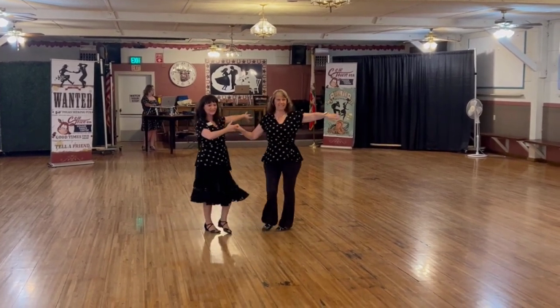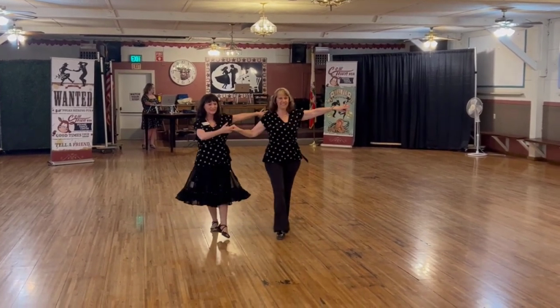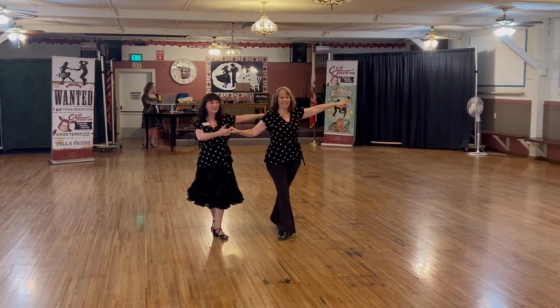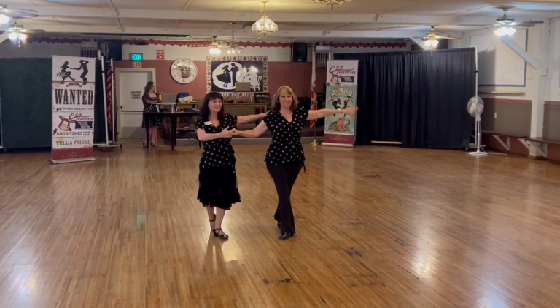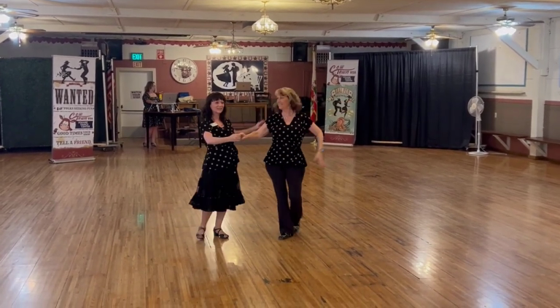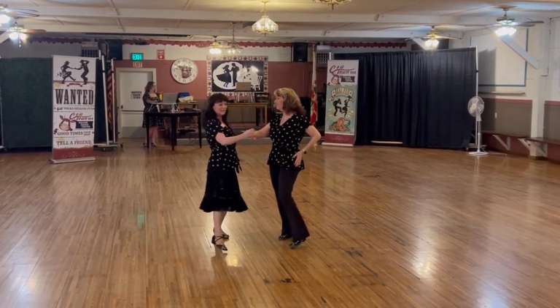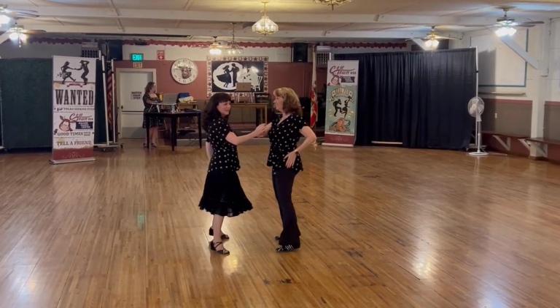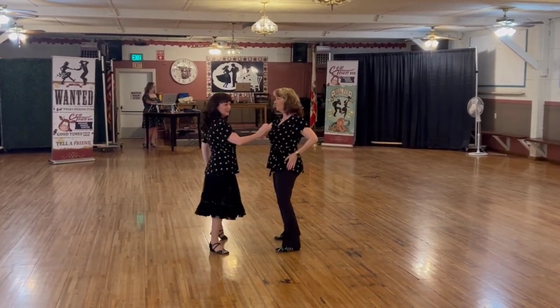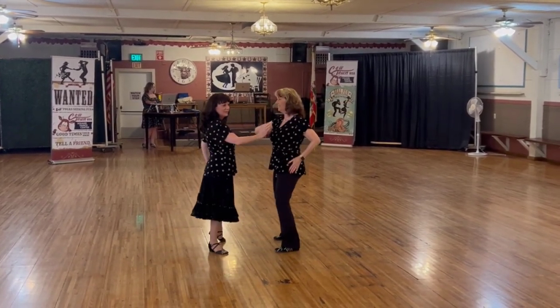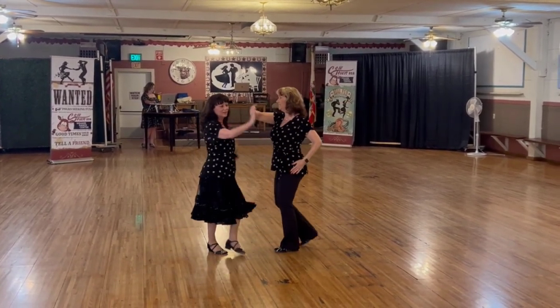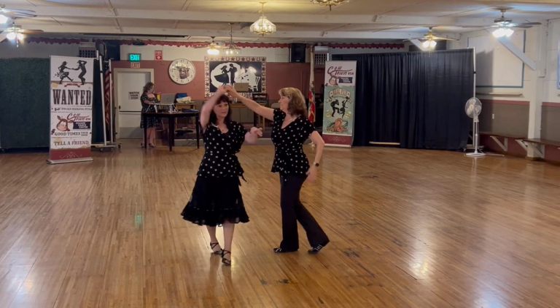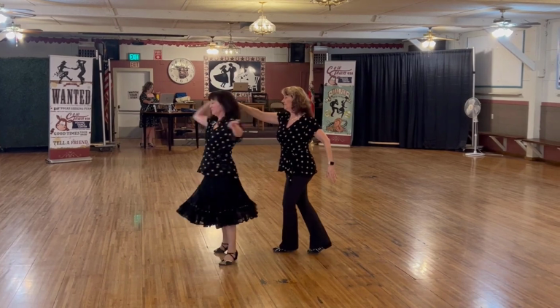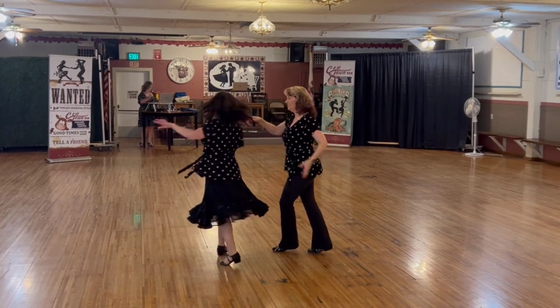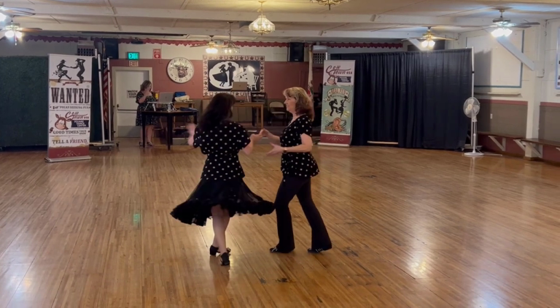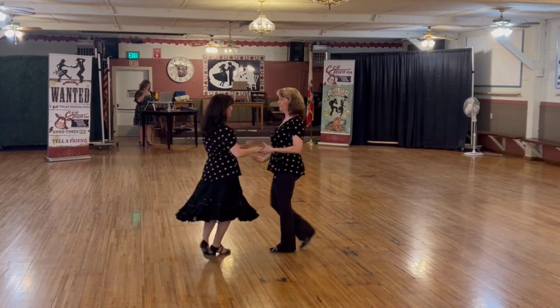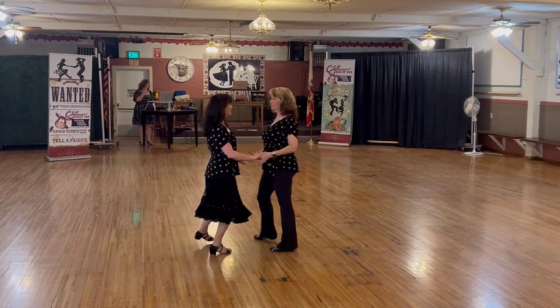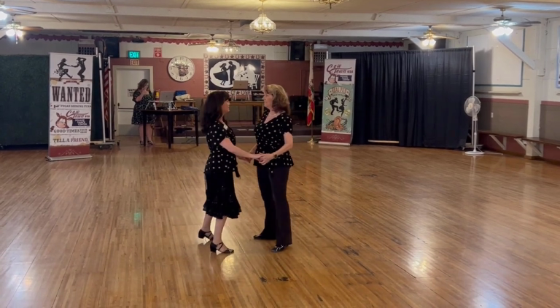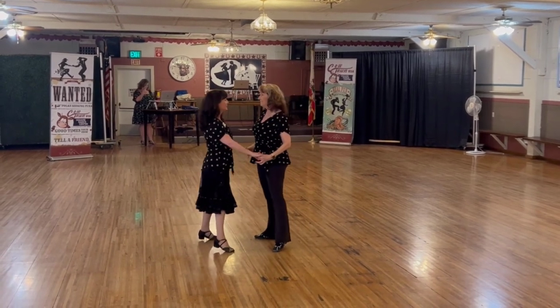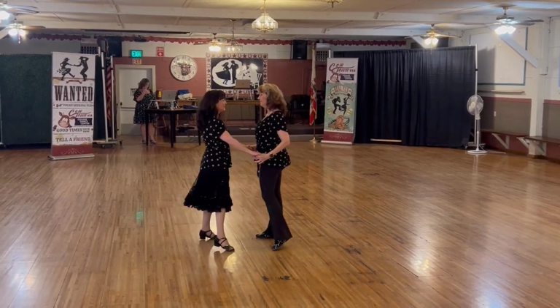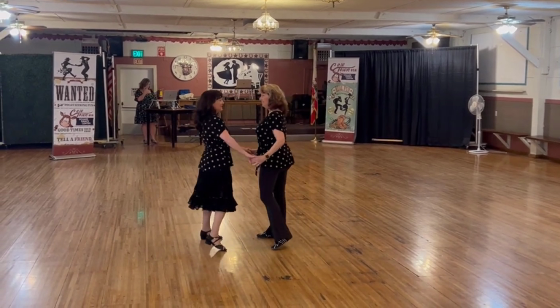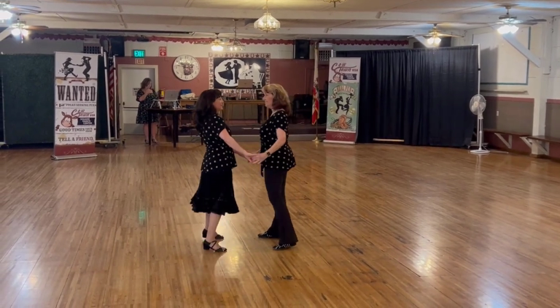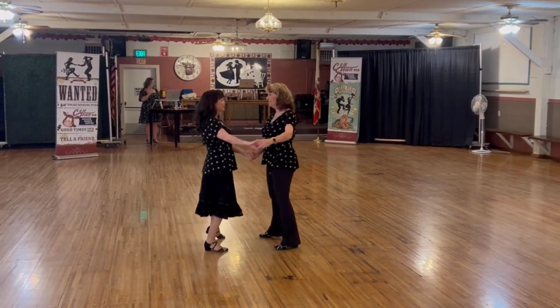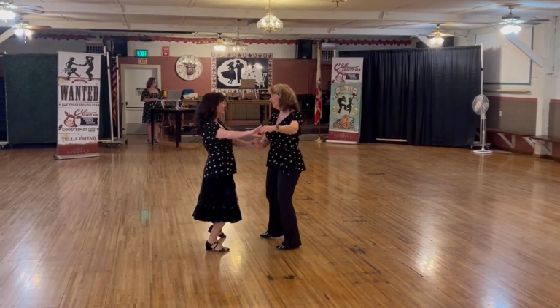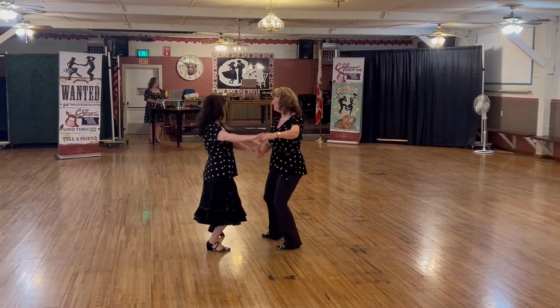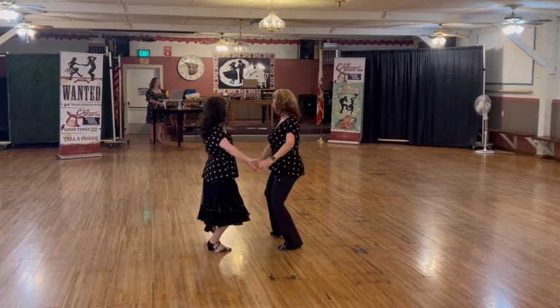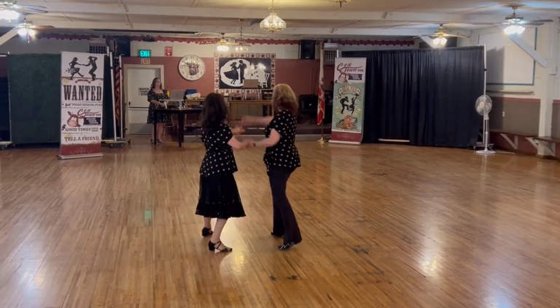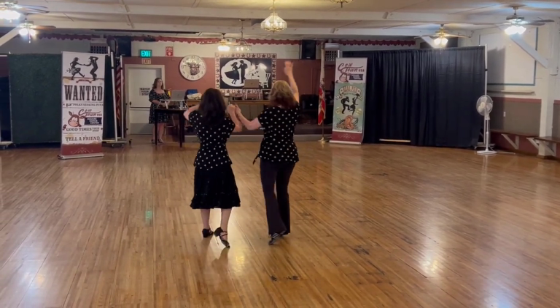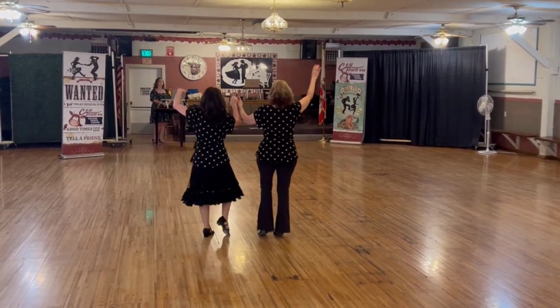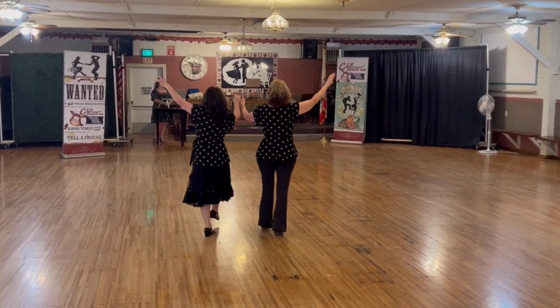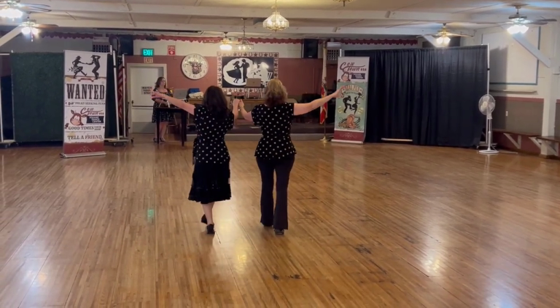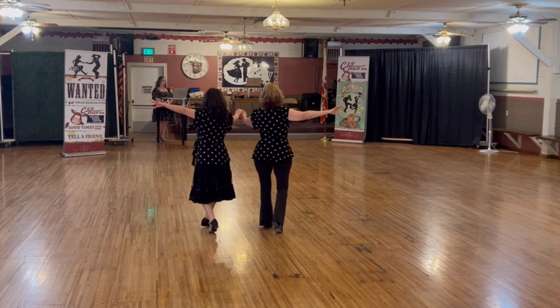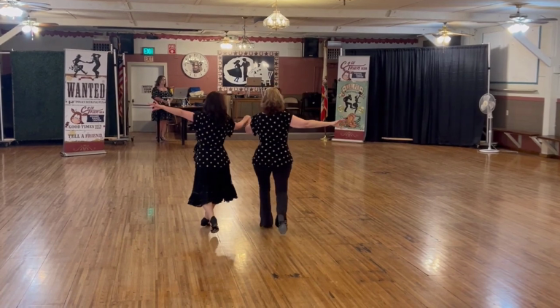Under arm turn to butterfly. Two slow hip rocks. New Yorker reverse, crab walk six.